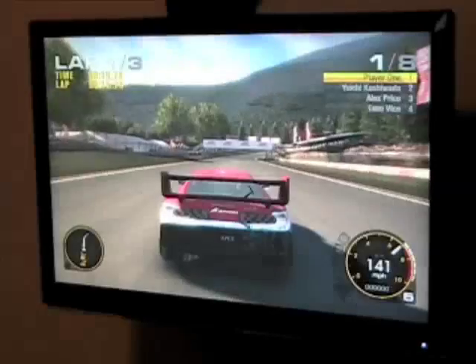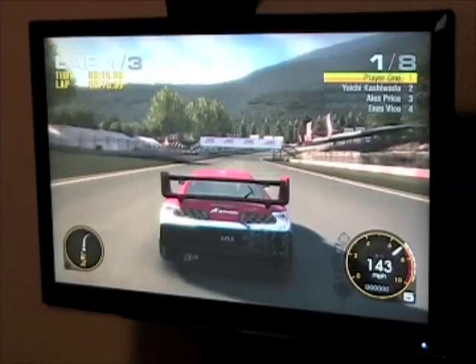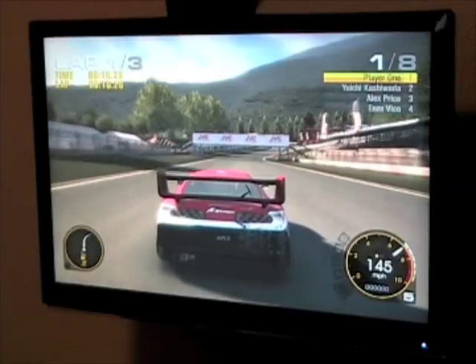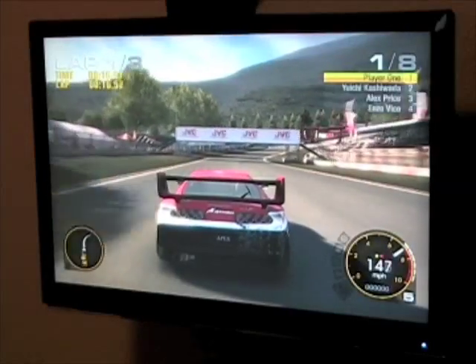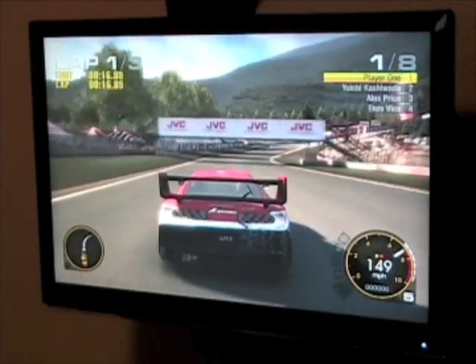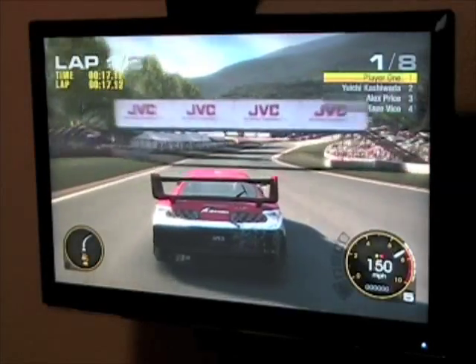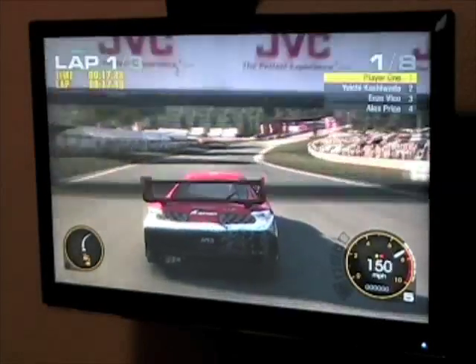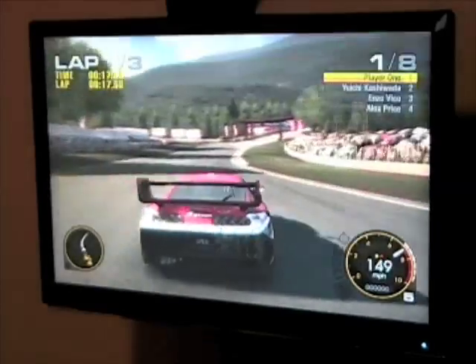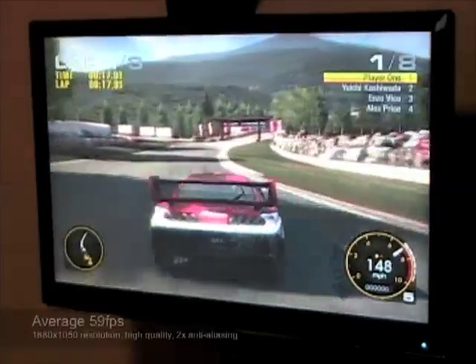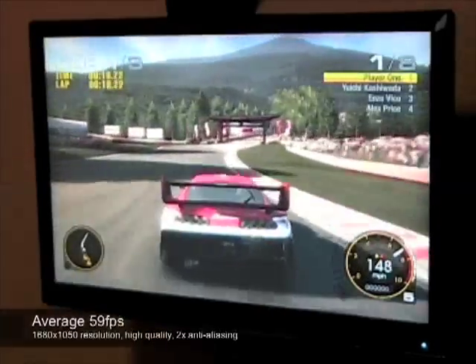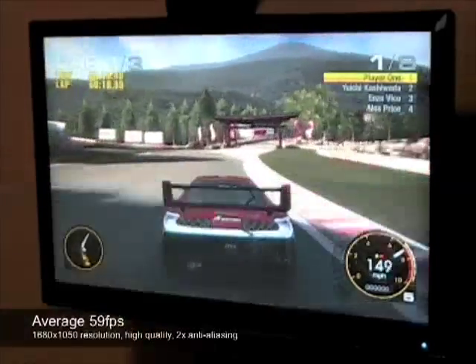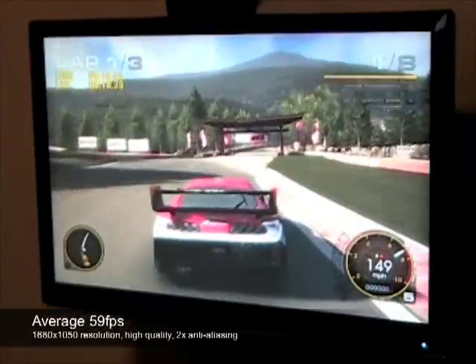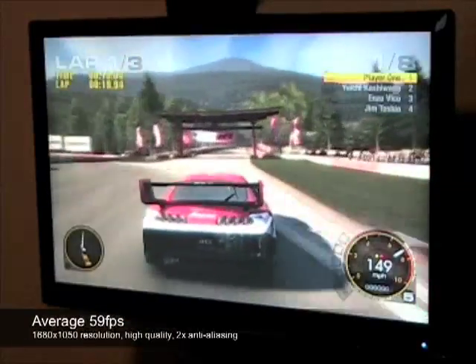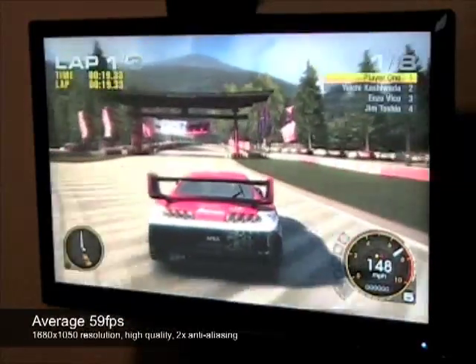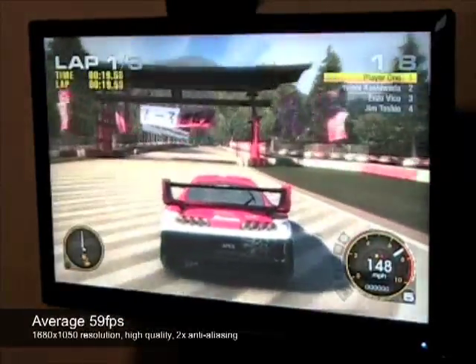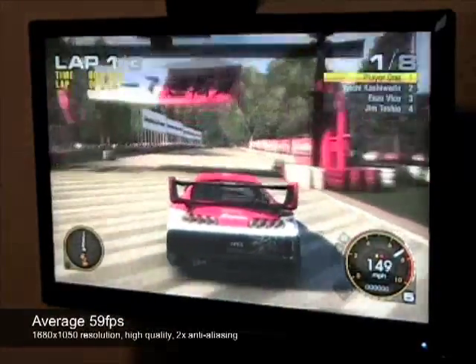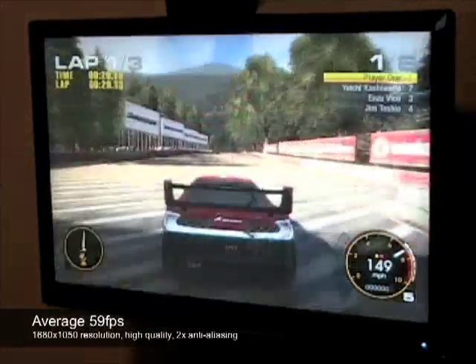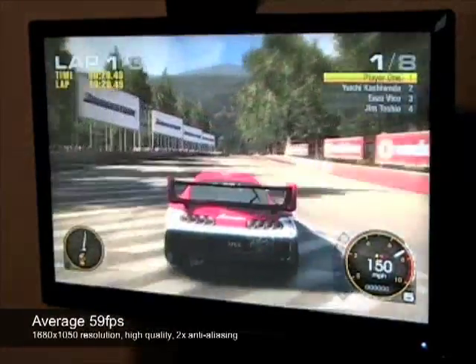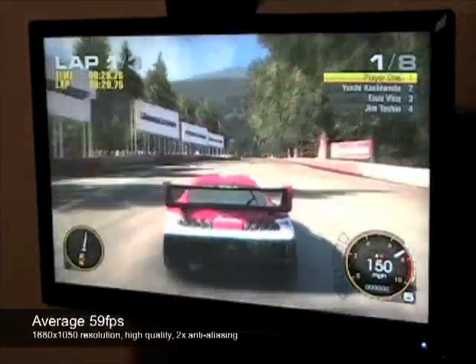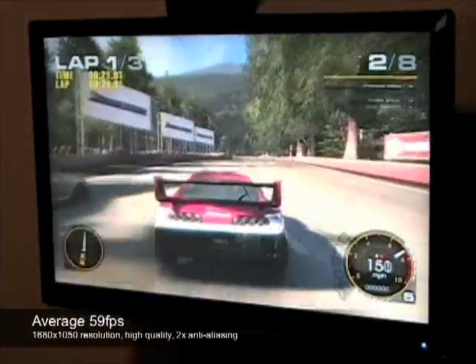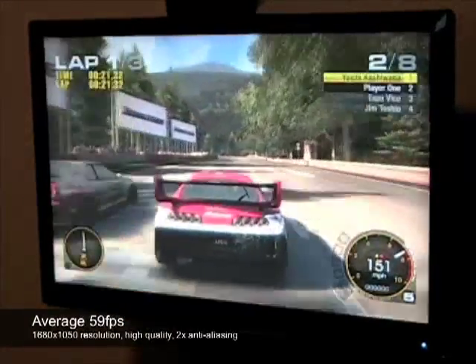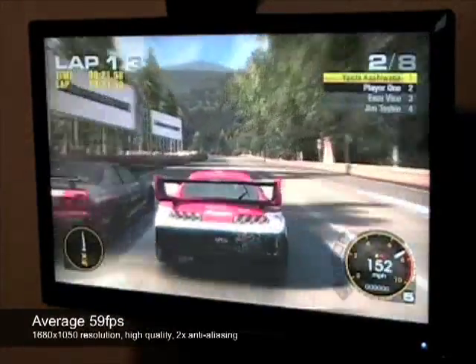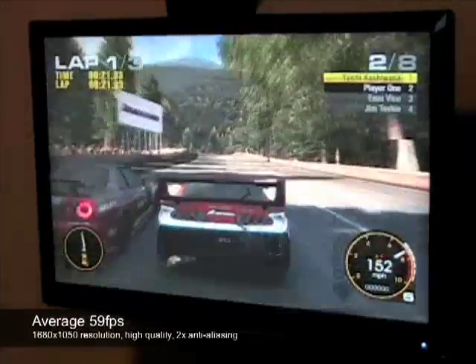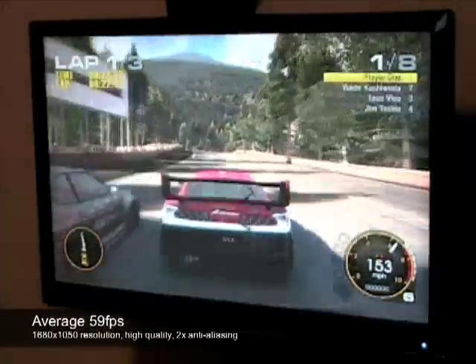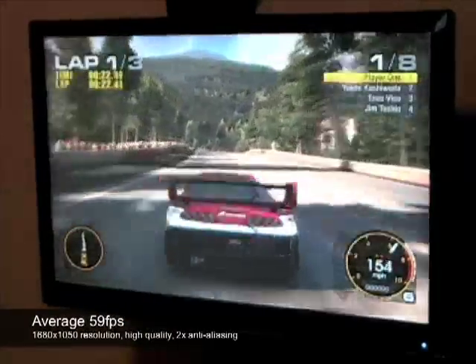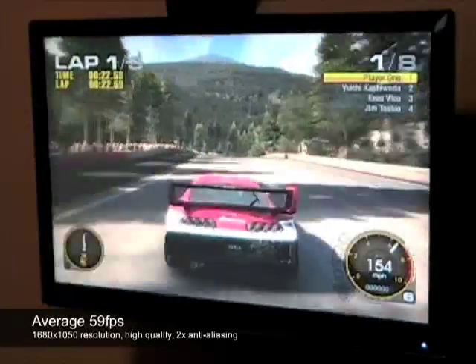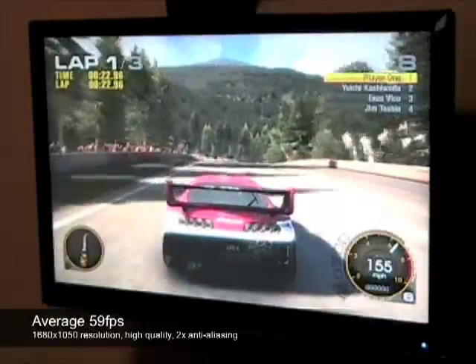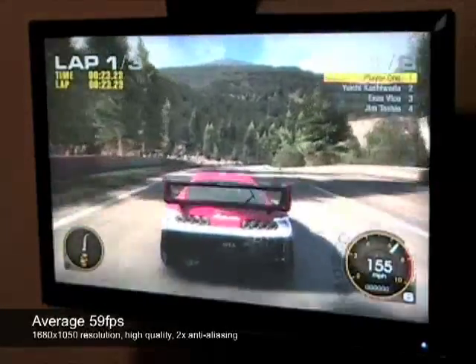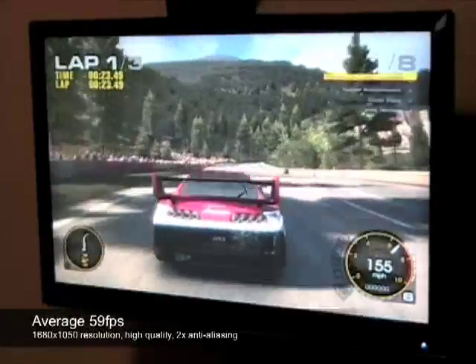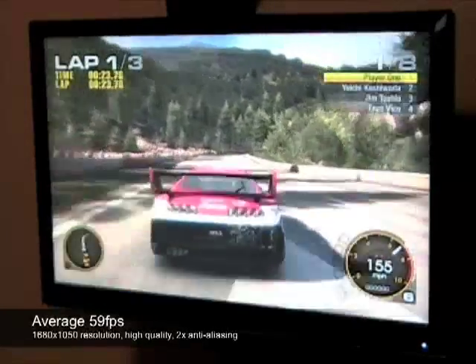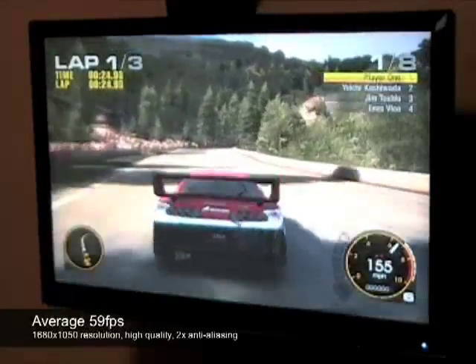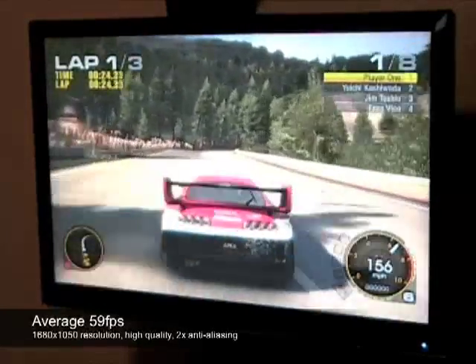In a game such as Grid, you can expect around 59 frames per second with a resolution of 1680x1050 with high-quality settings and 2x anti-aliasing.